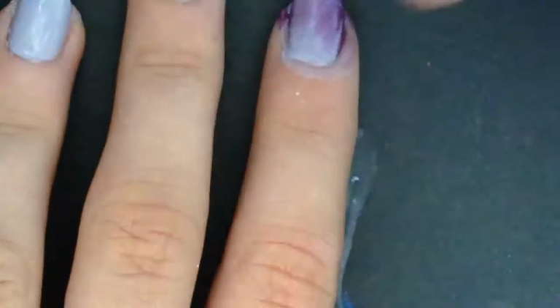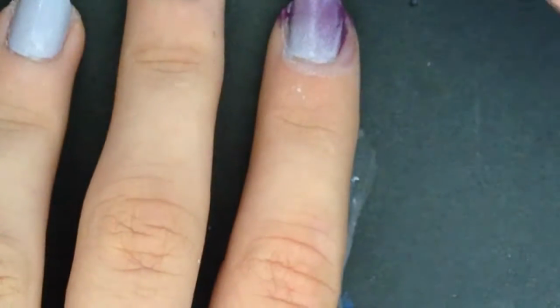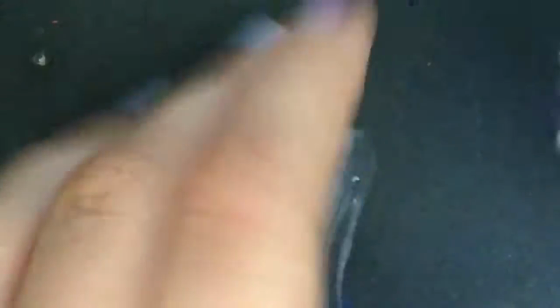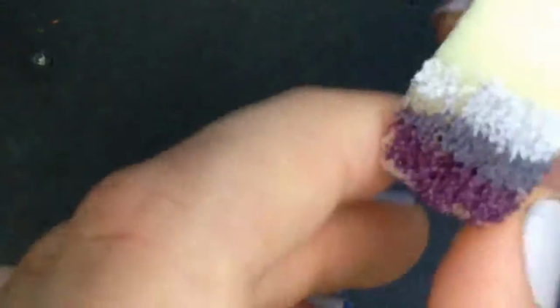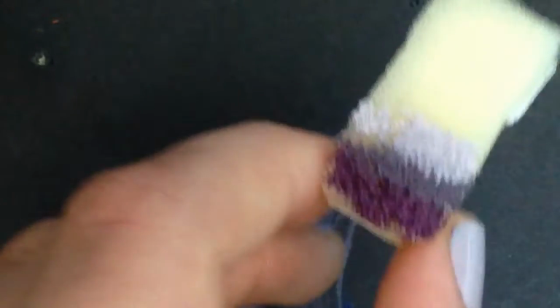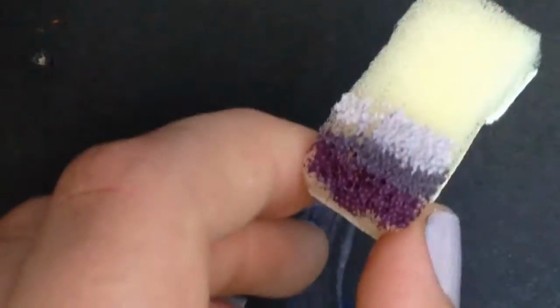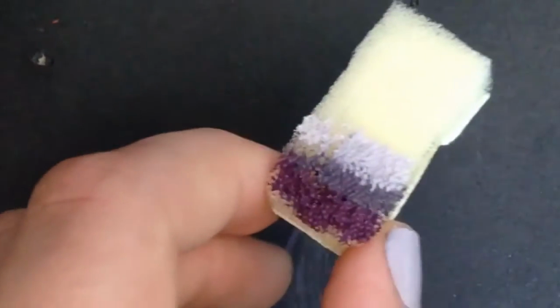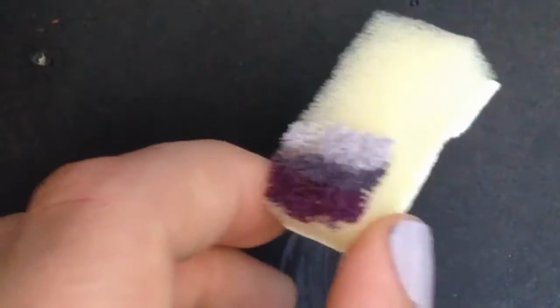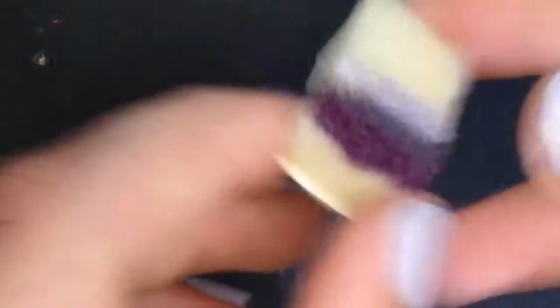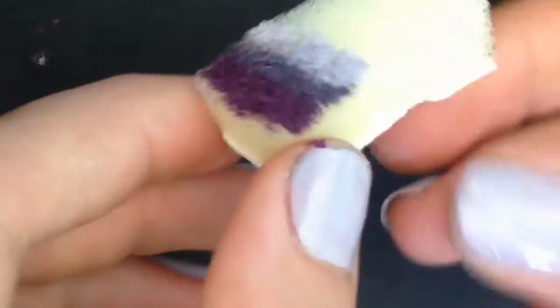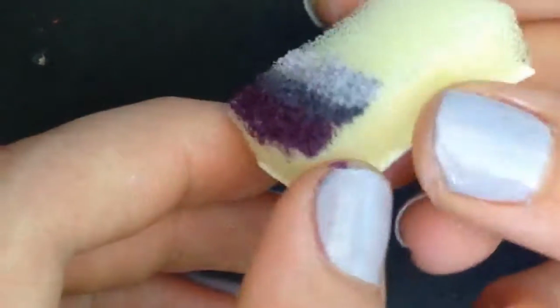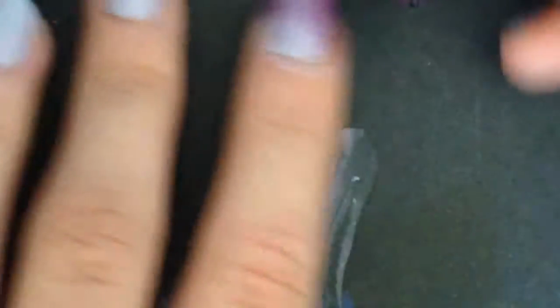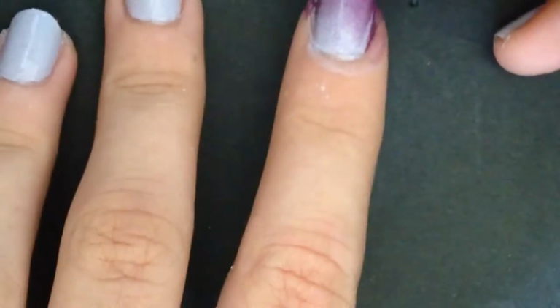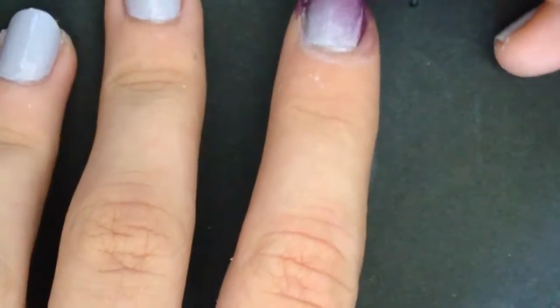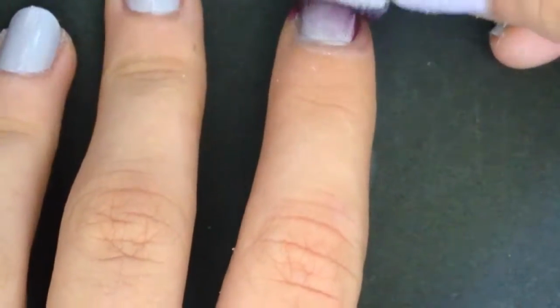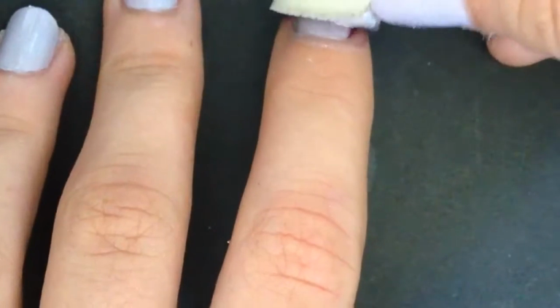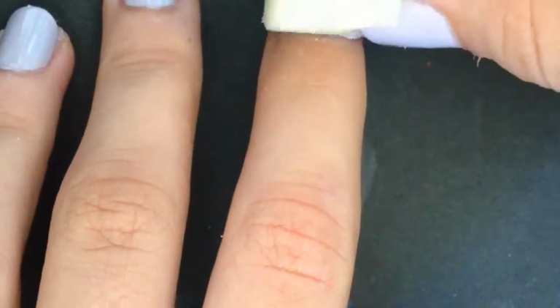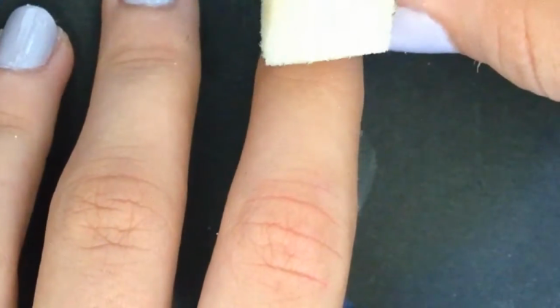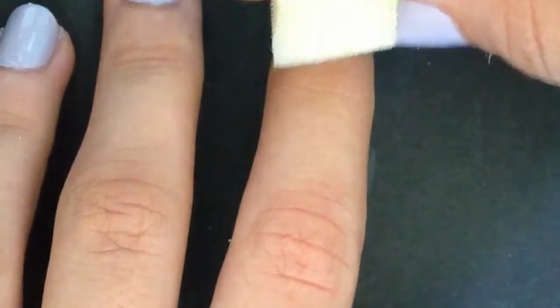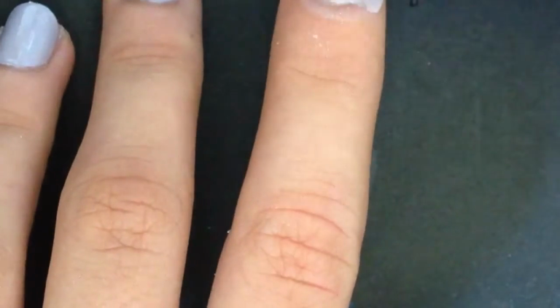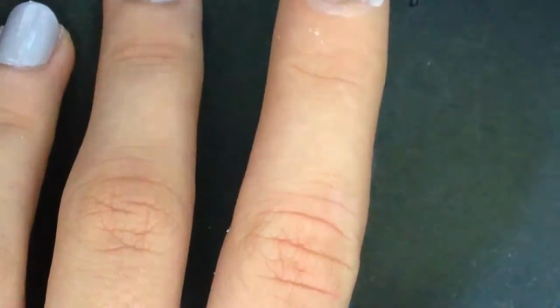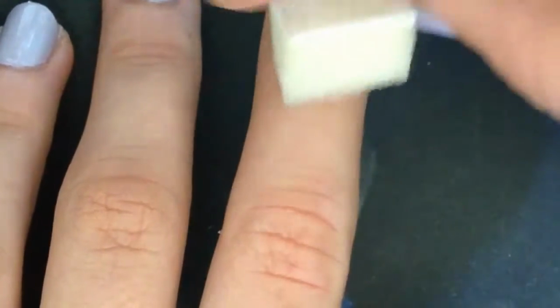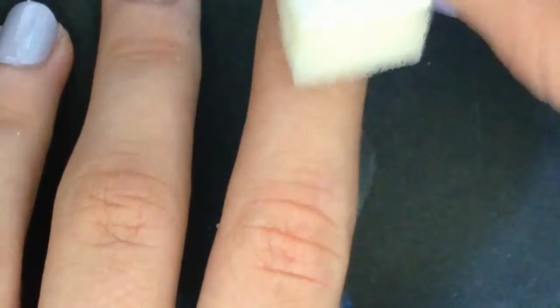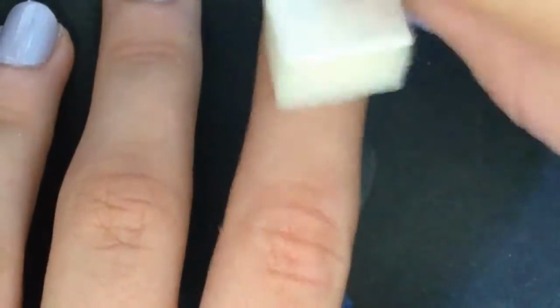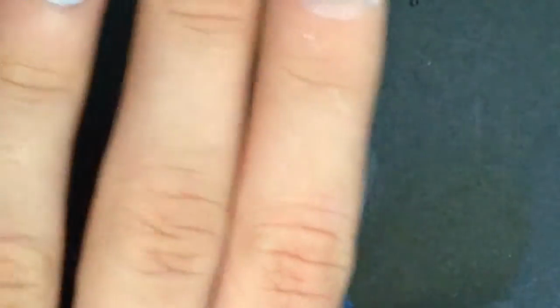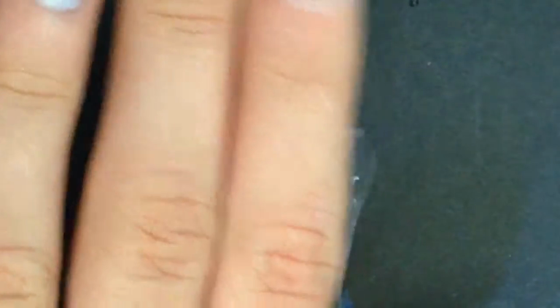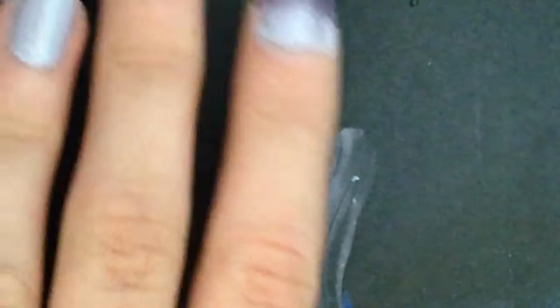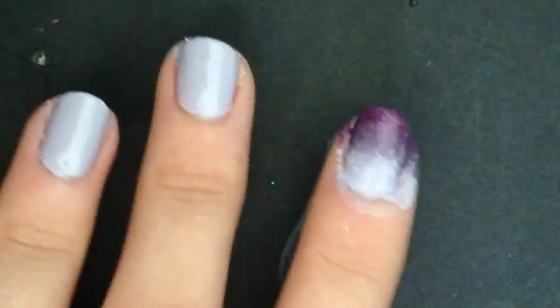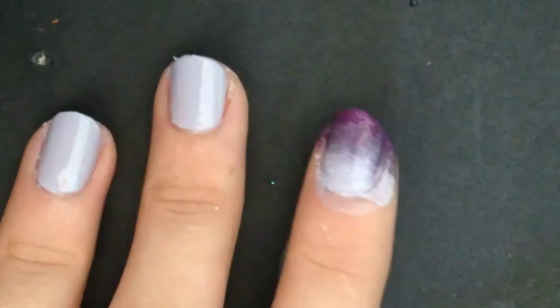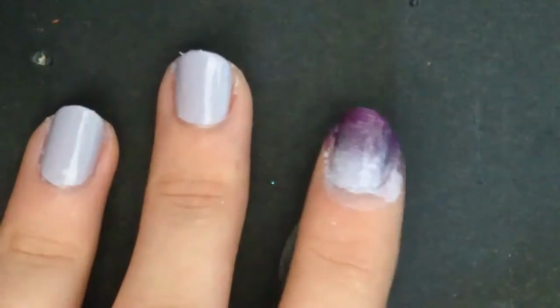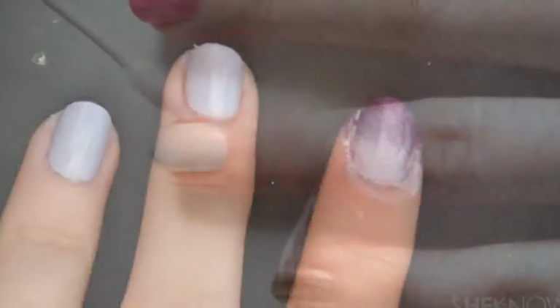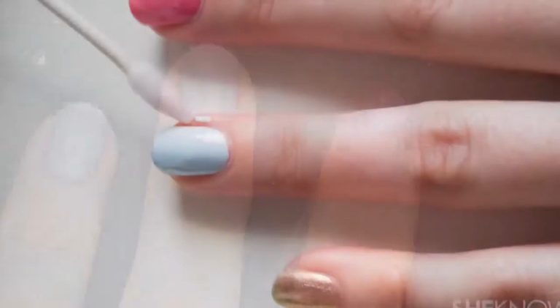It kind of shows up better in my opinion if you use this type of sponge. I really like the way it turned out because I like the more ombre-like subtle fading effect instead of it being too sharp or not there at all.